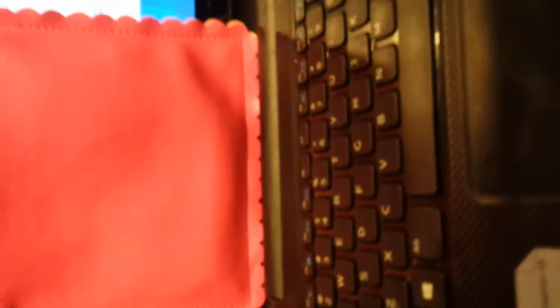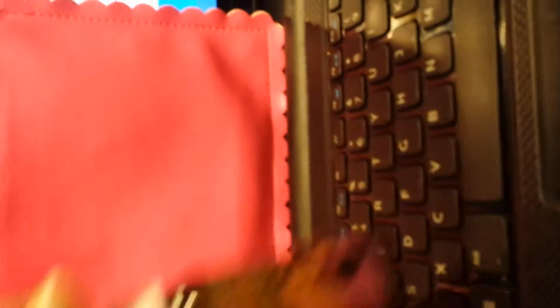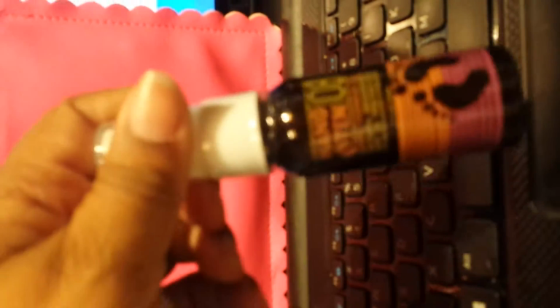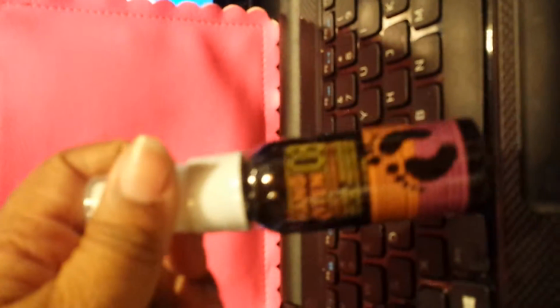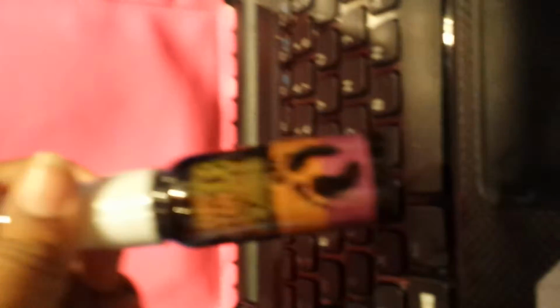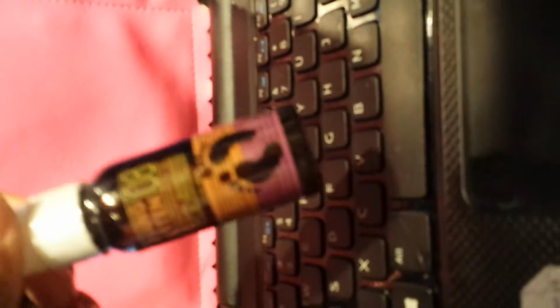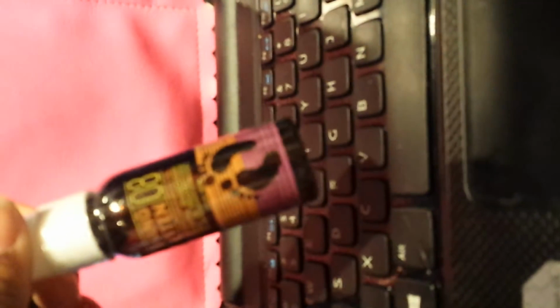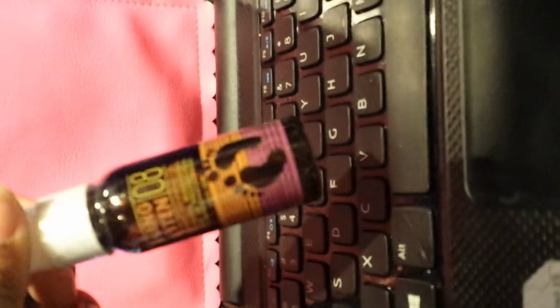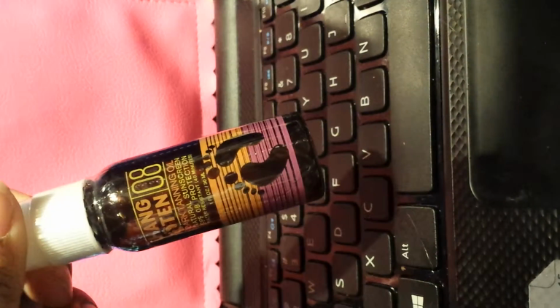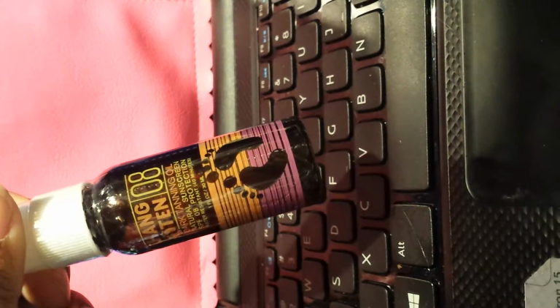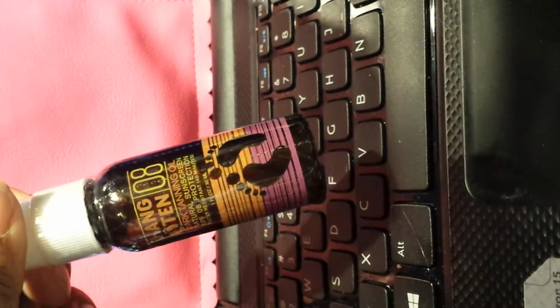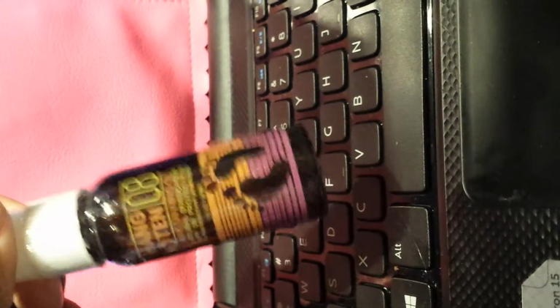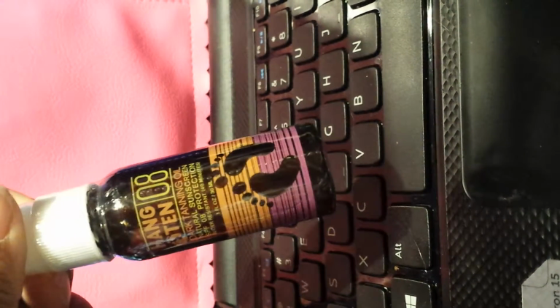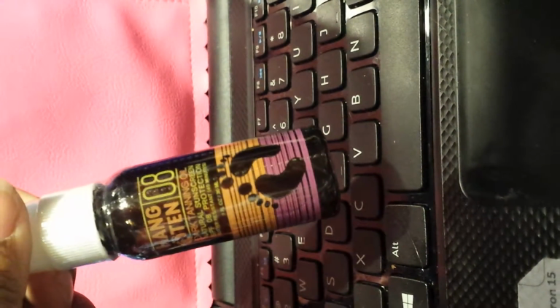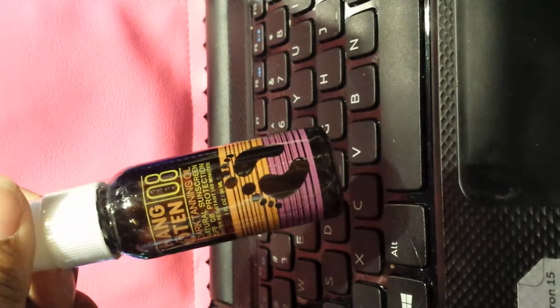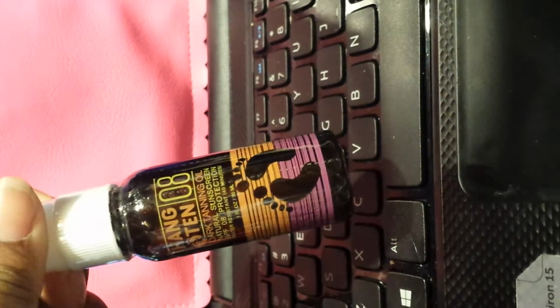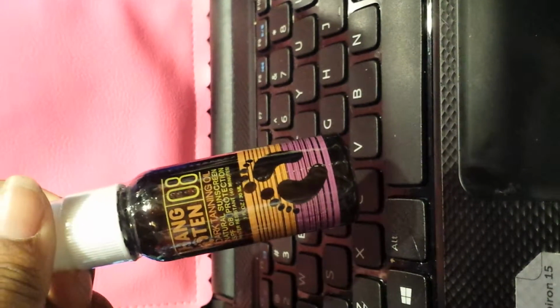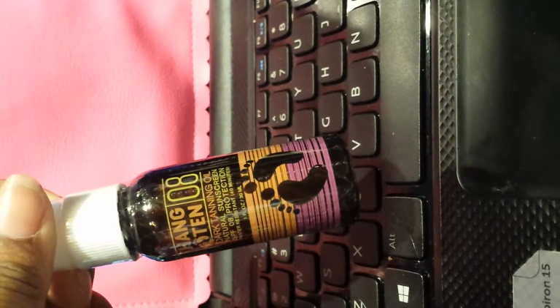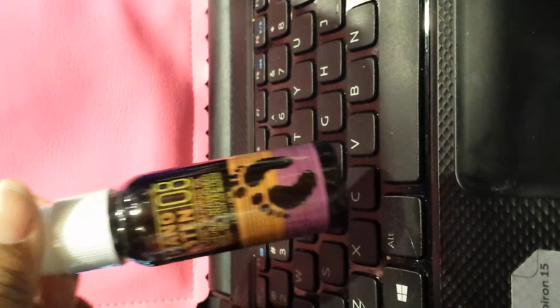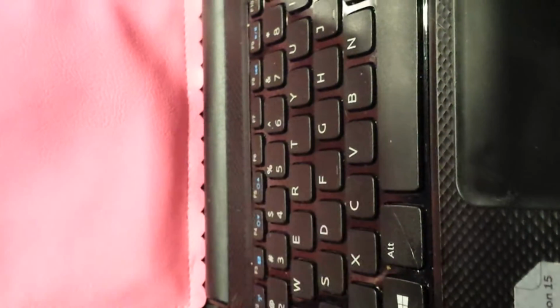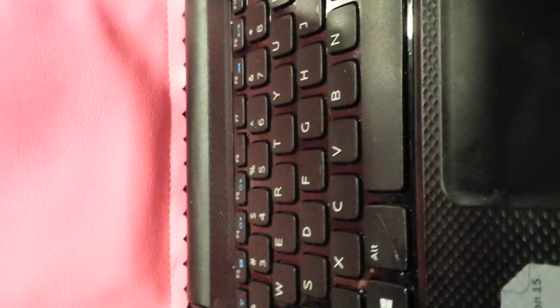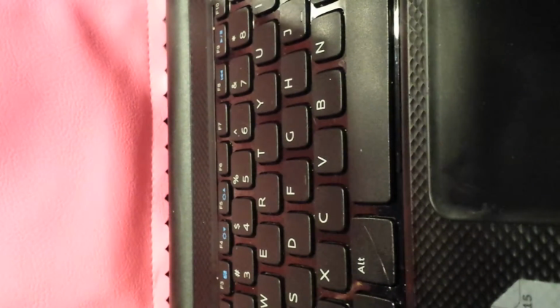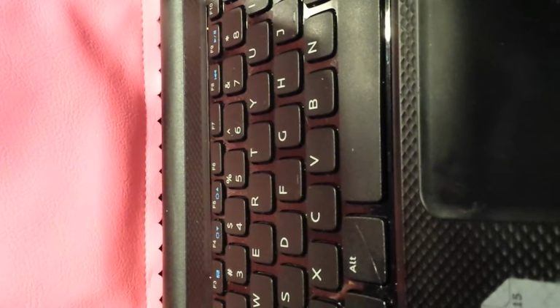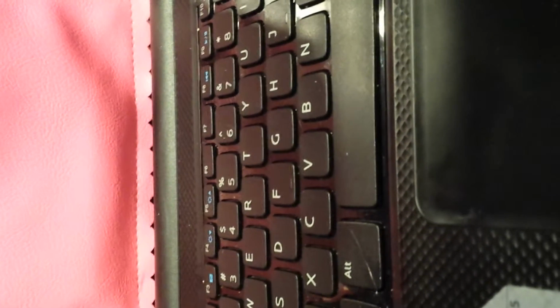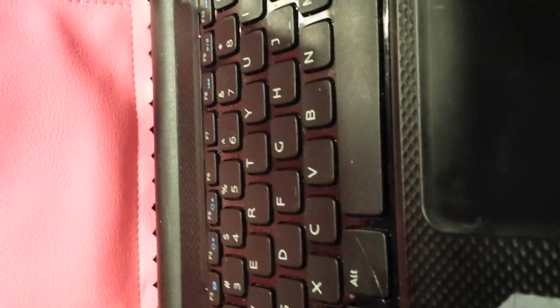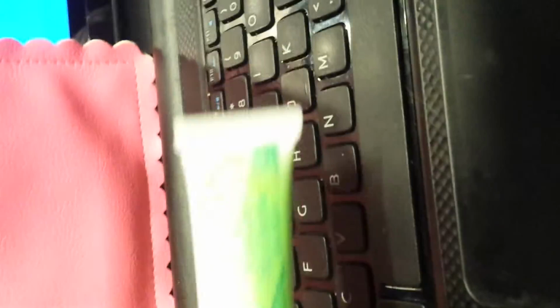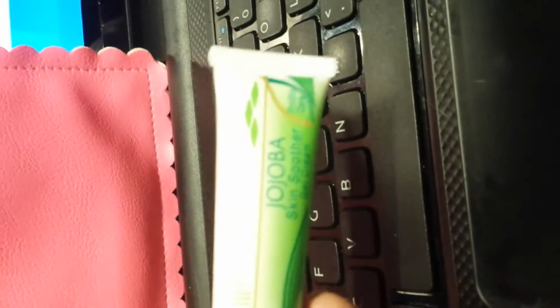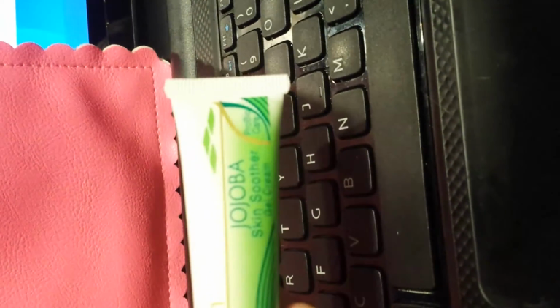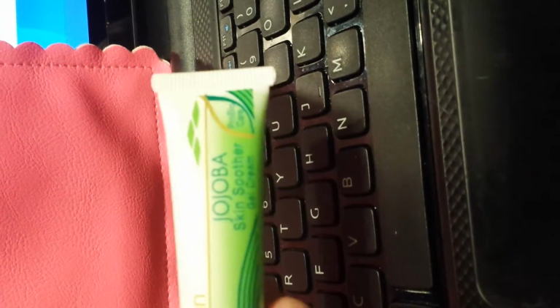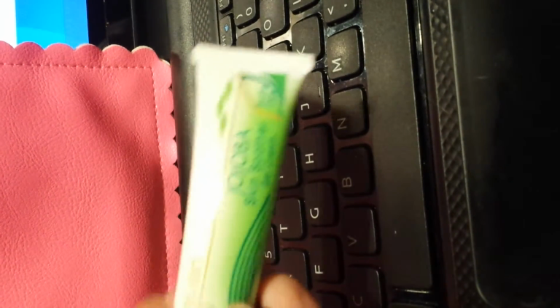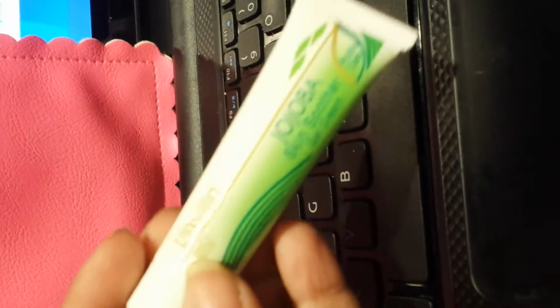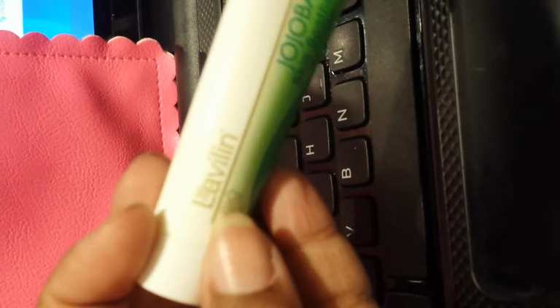I got the tanning cream. I'll probably be throwing this away or giving this to somebody. I got the jojoba skin softener.